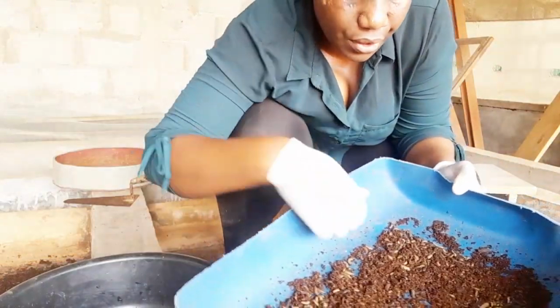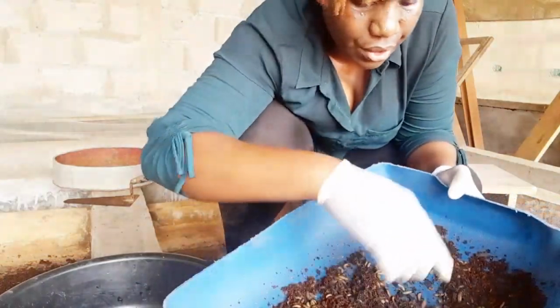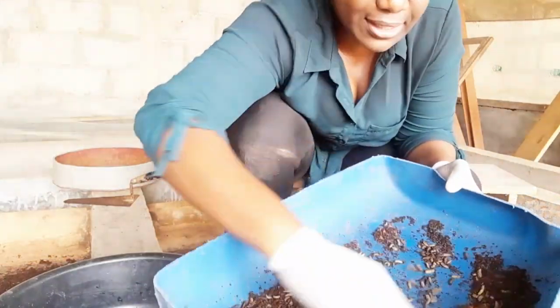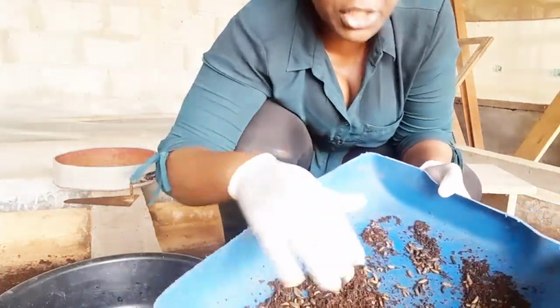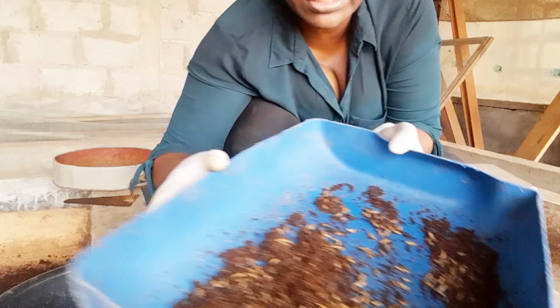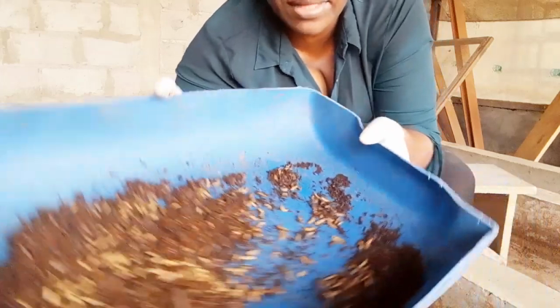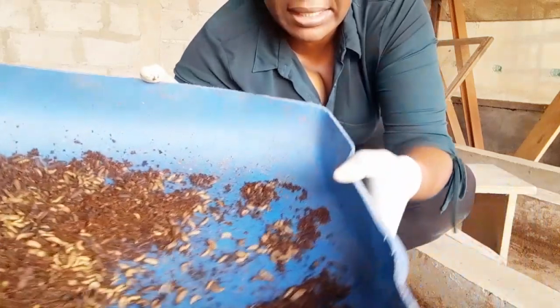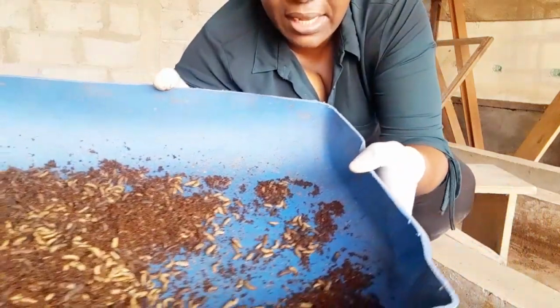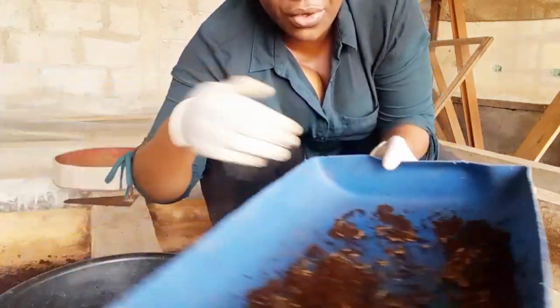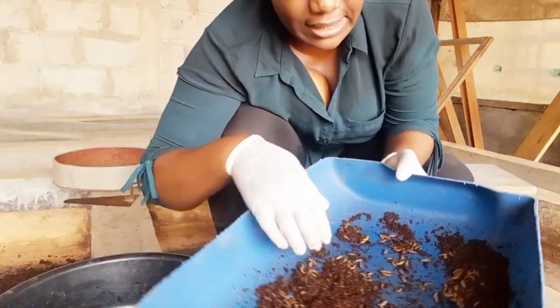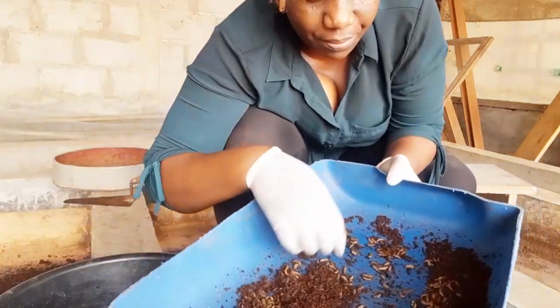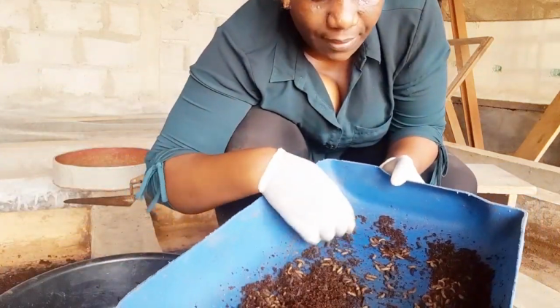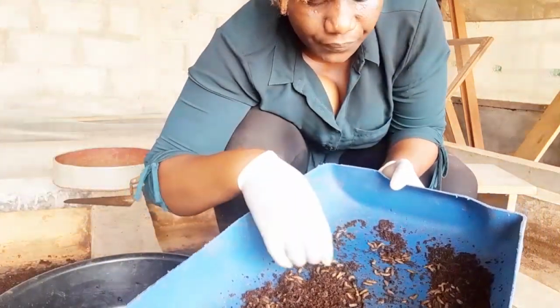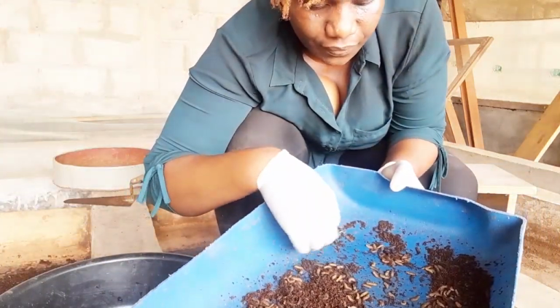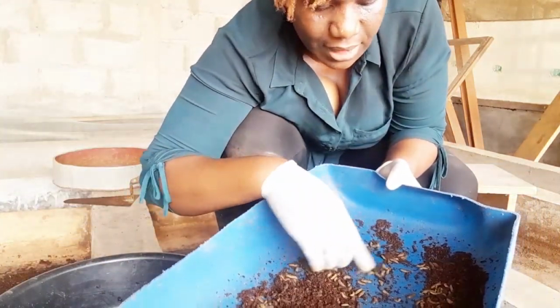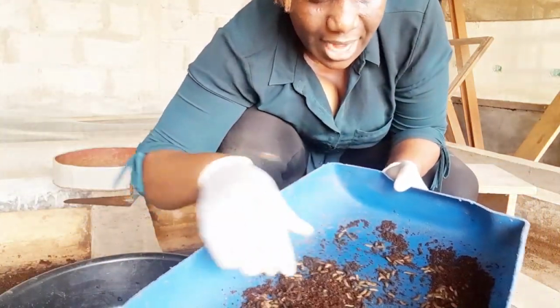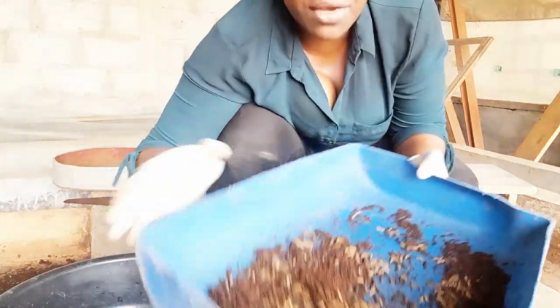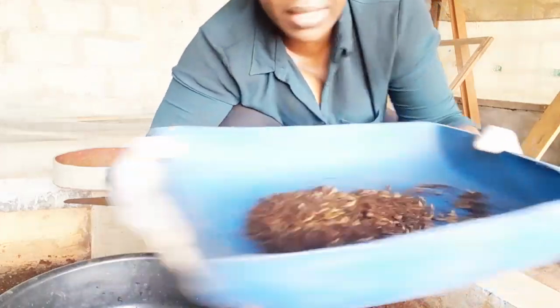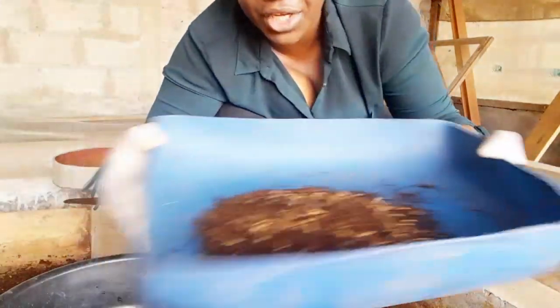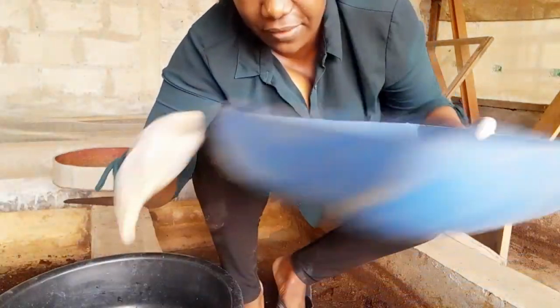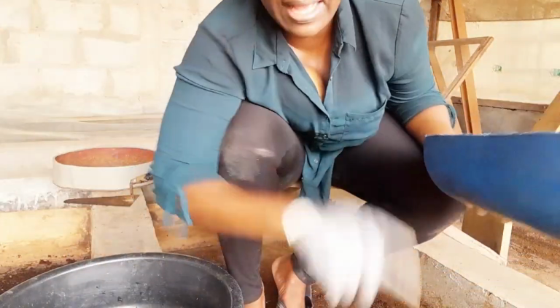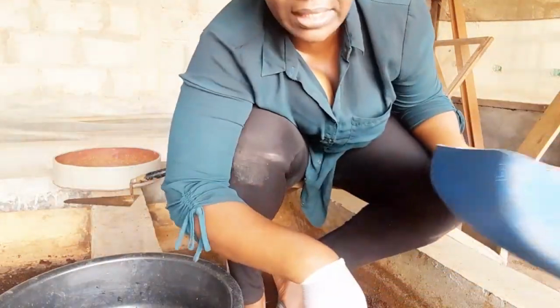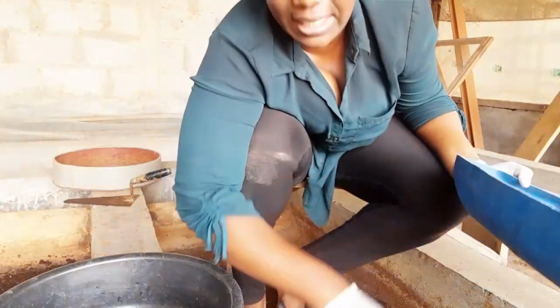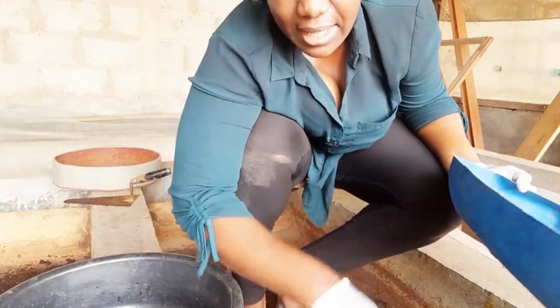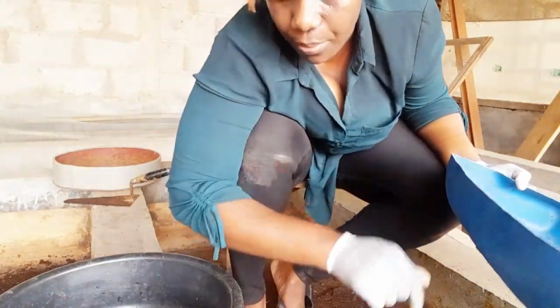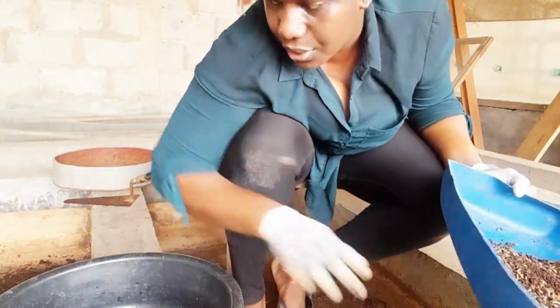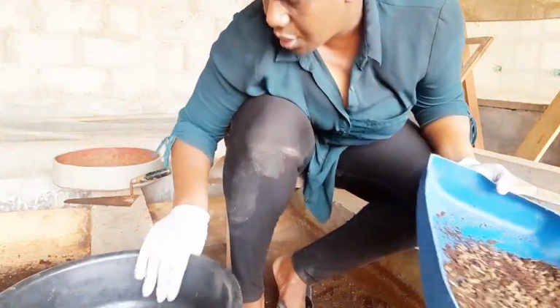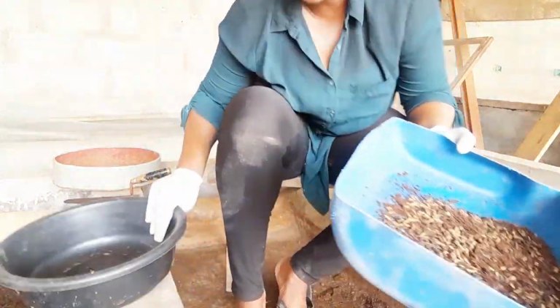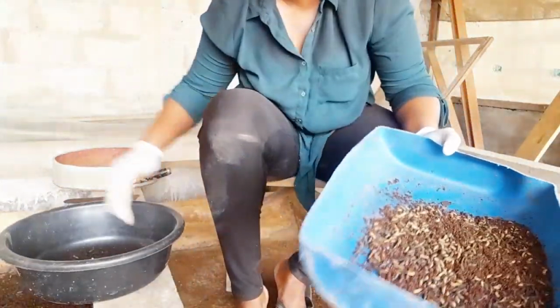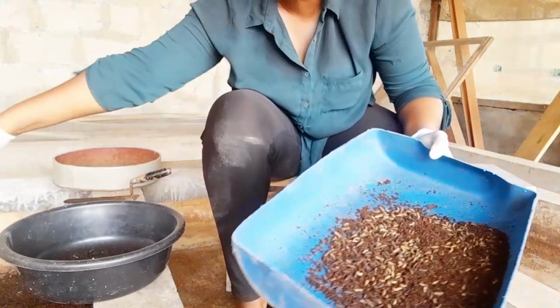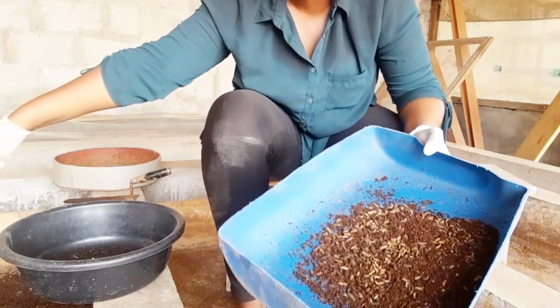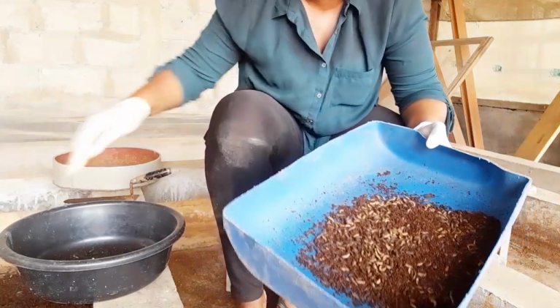You put it in something like this so you can easily separate them, and after you've separated them you sift it — put the compost in here — because we are trying to liberate the compost from the larvae.